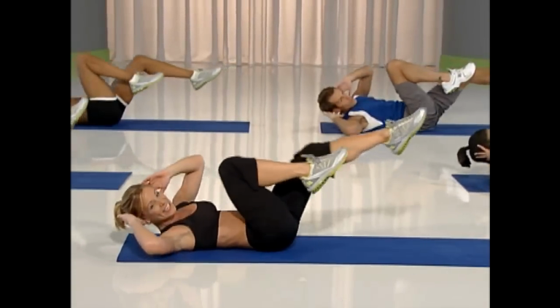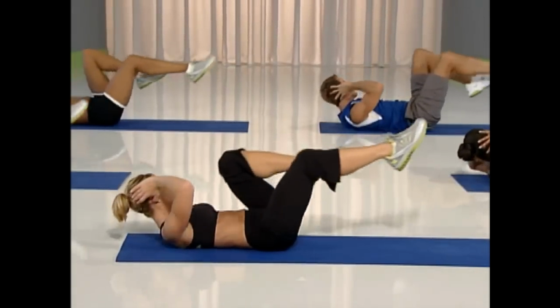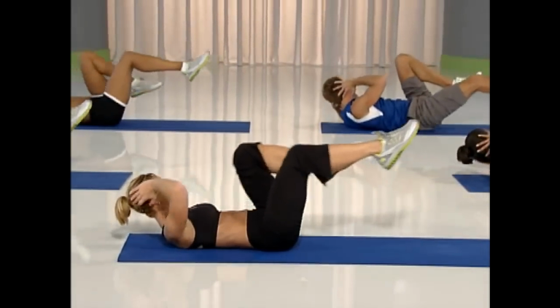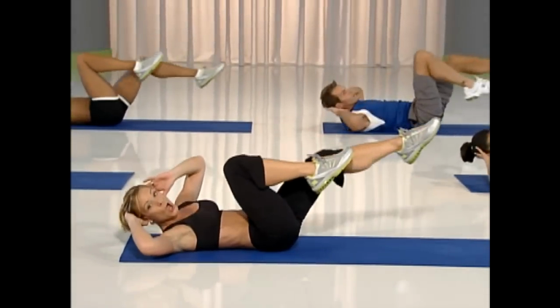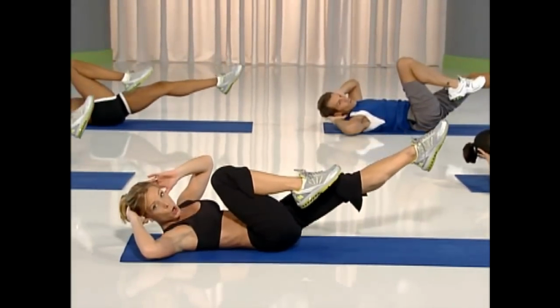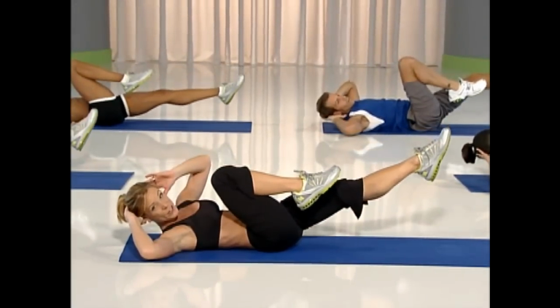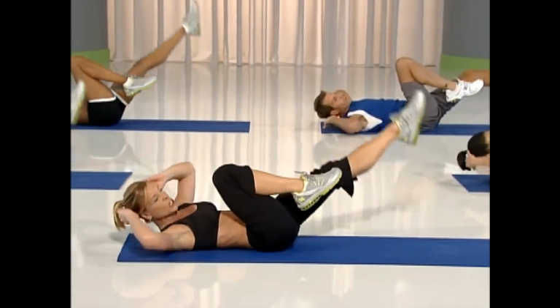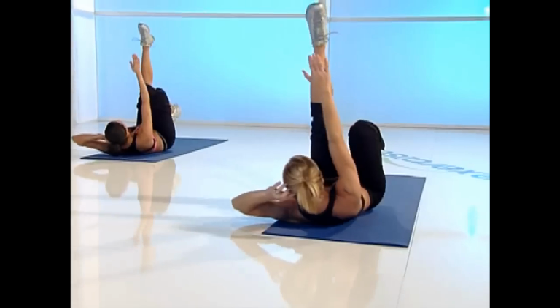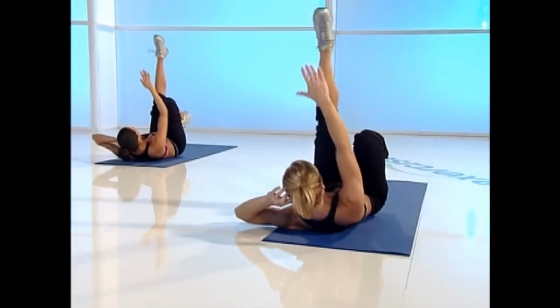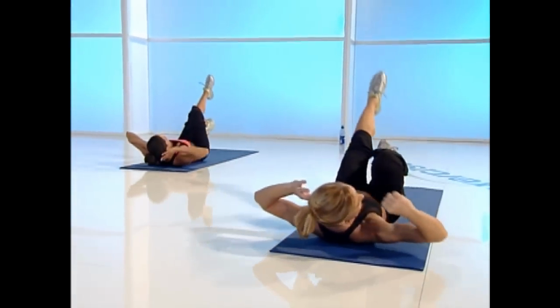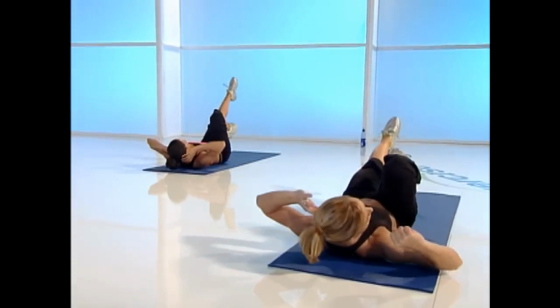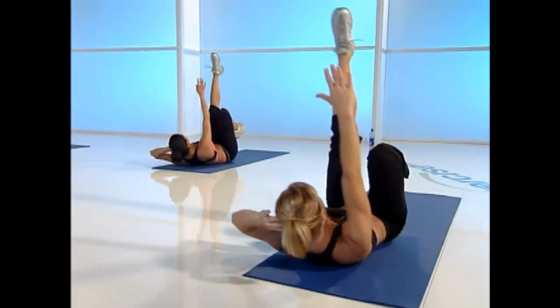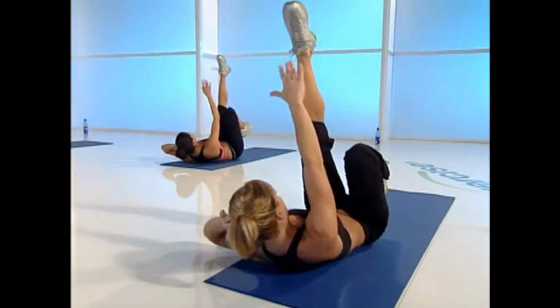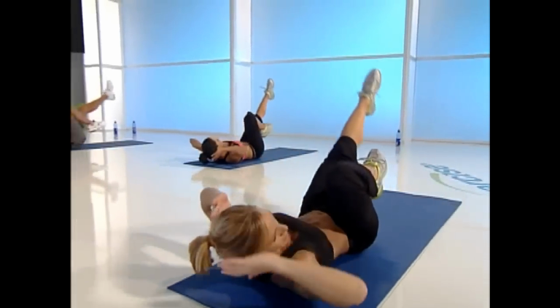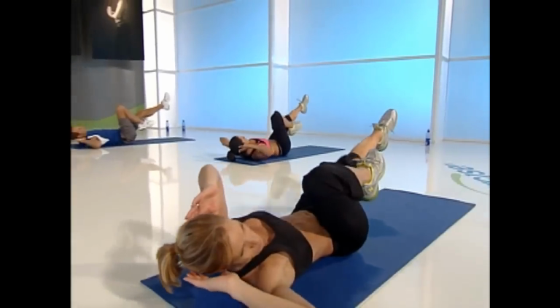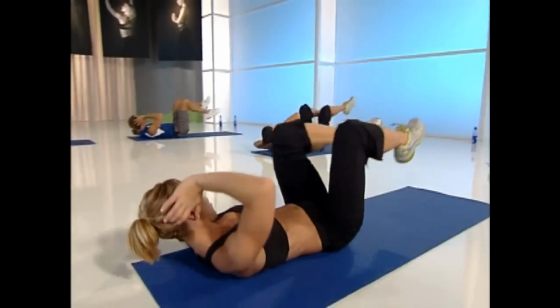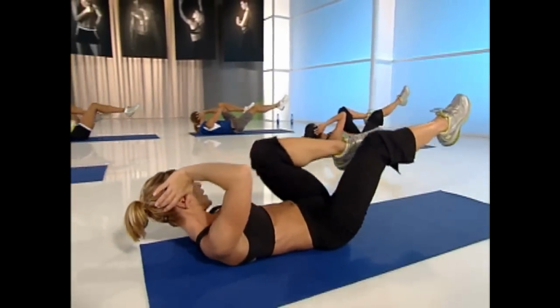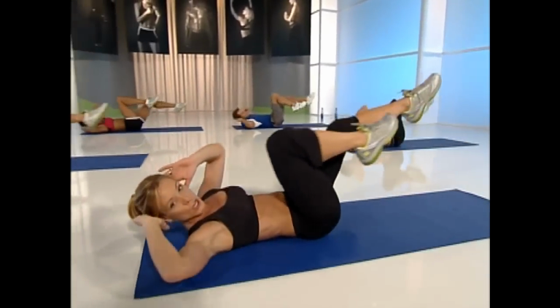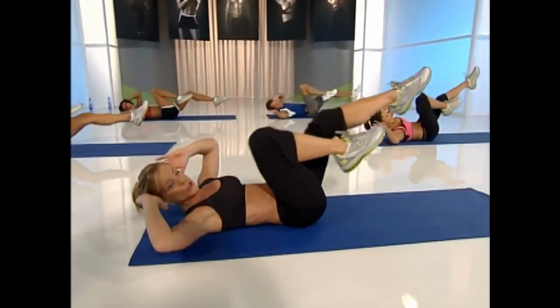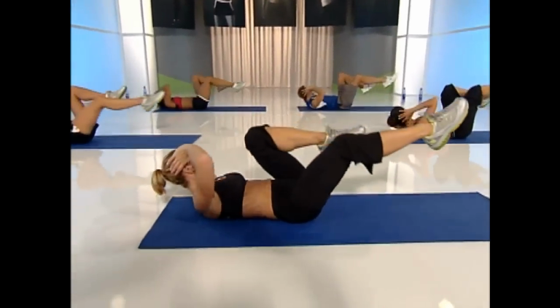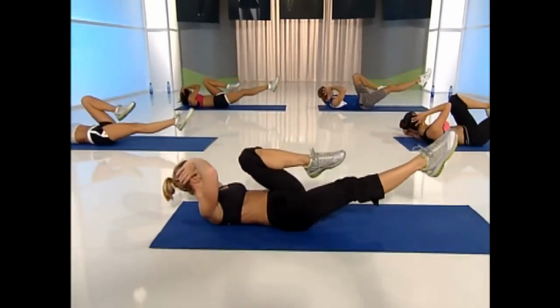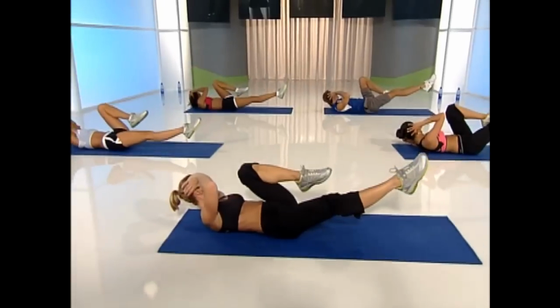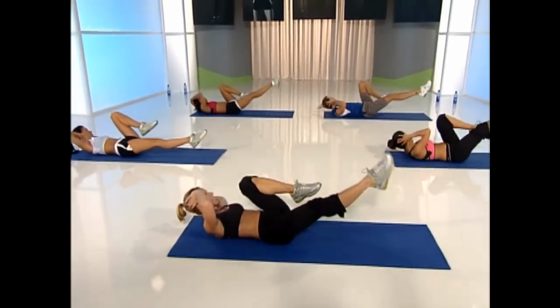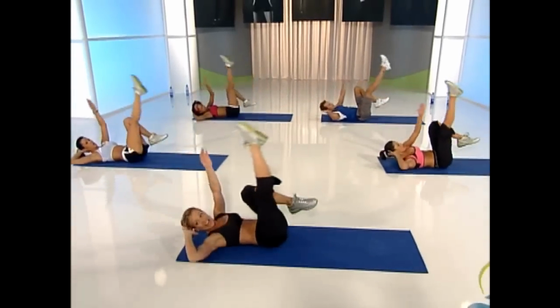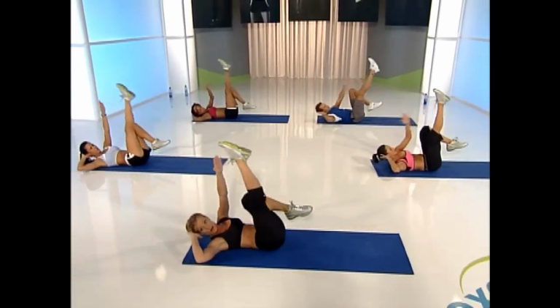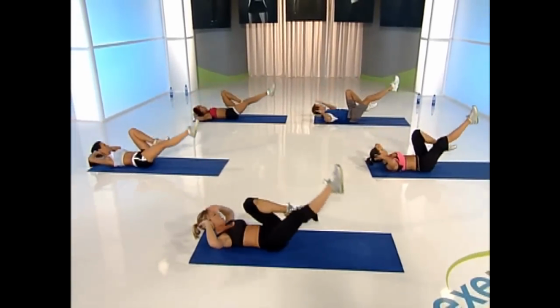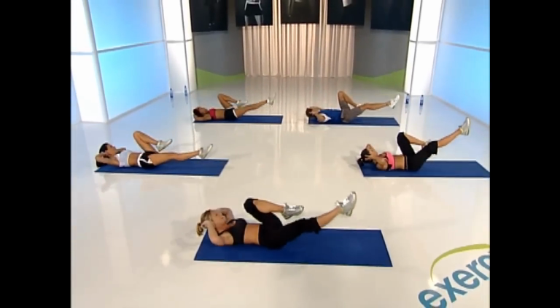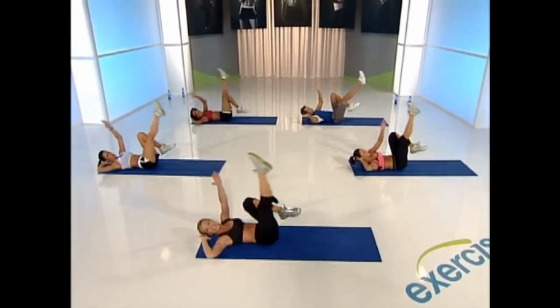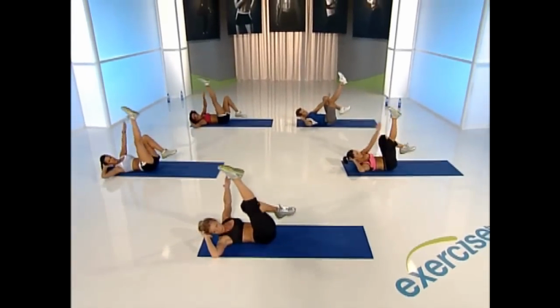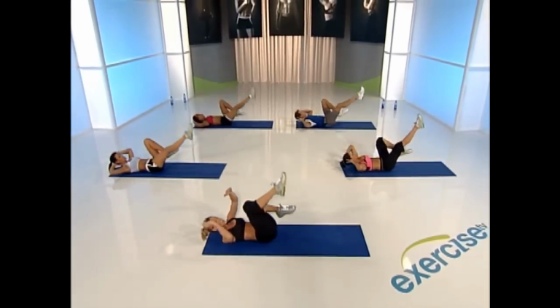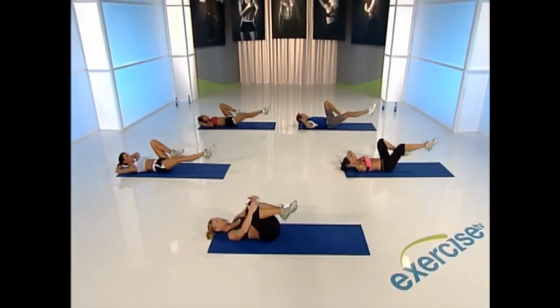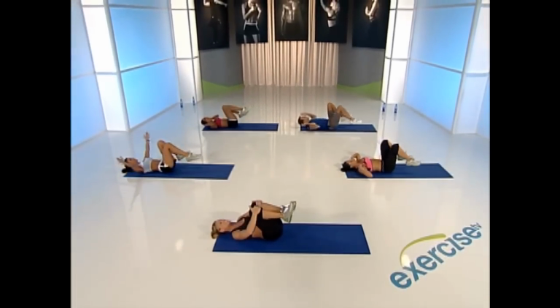You can do this one more time, everybody. Three, two, hold, reach. Last one. Rest — pull those knees in.